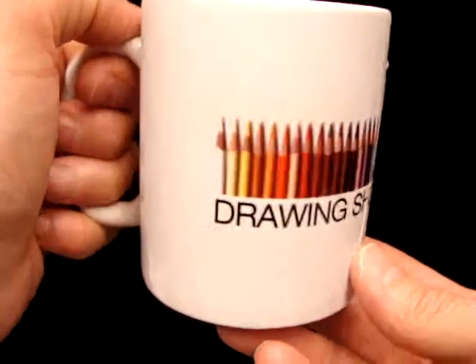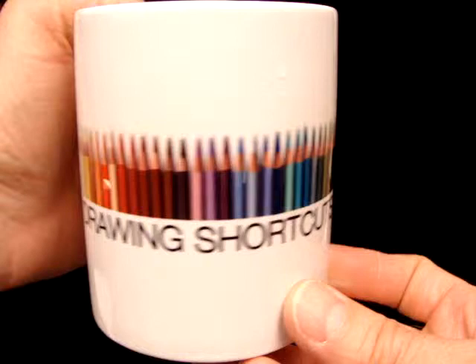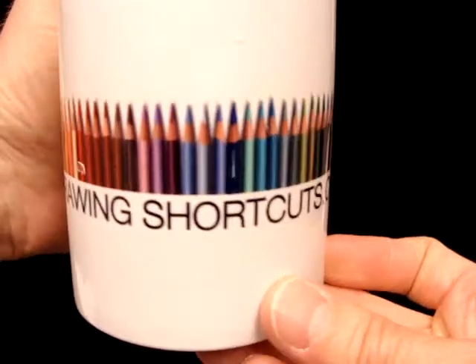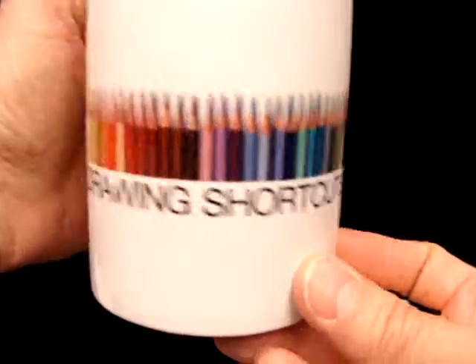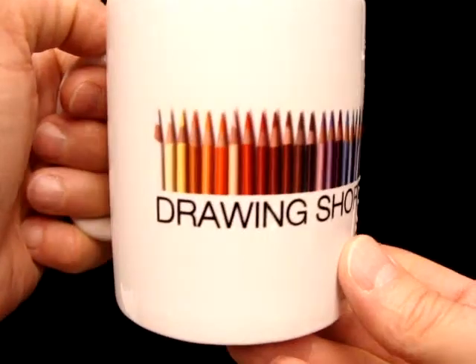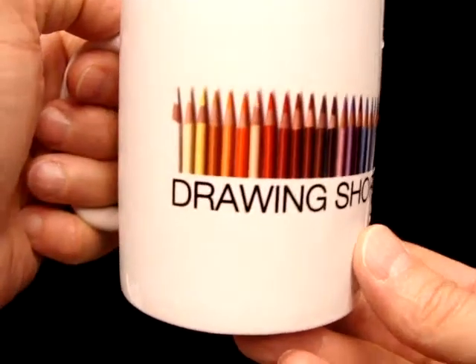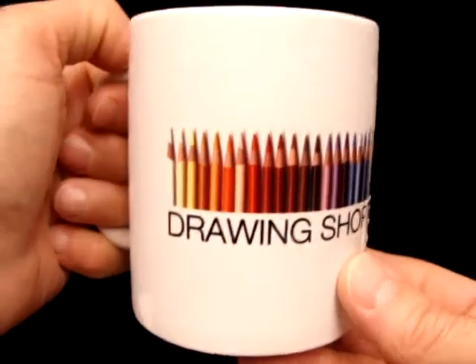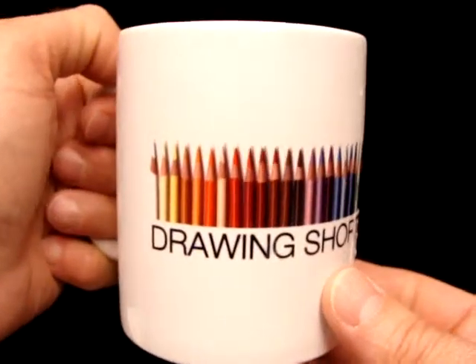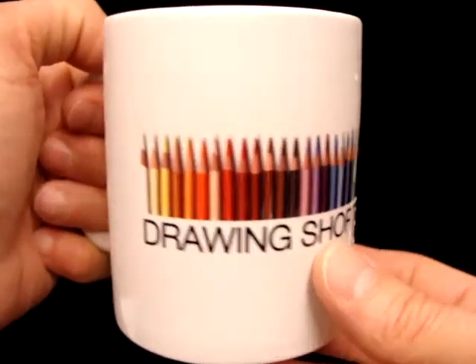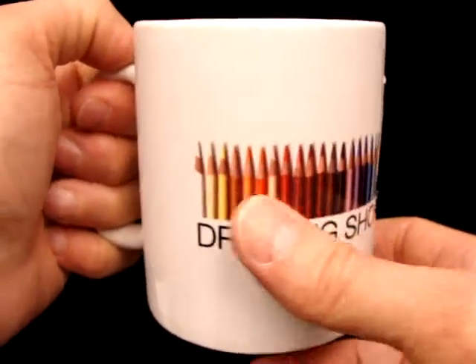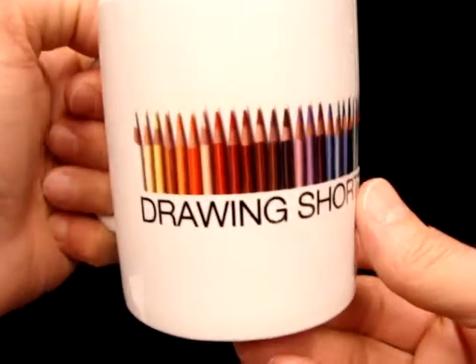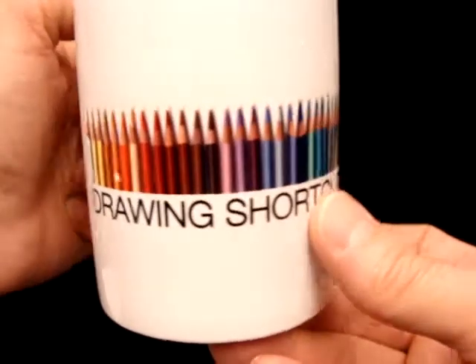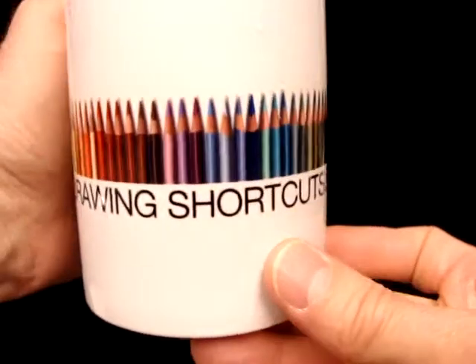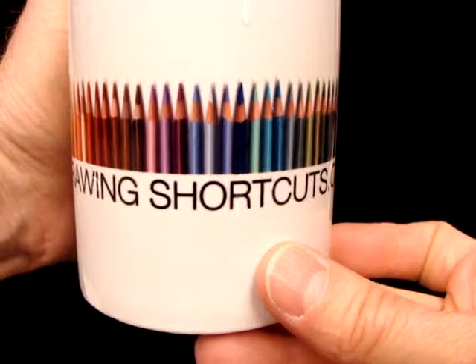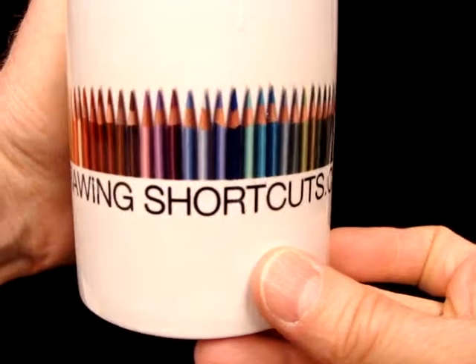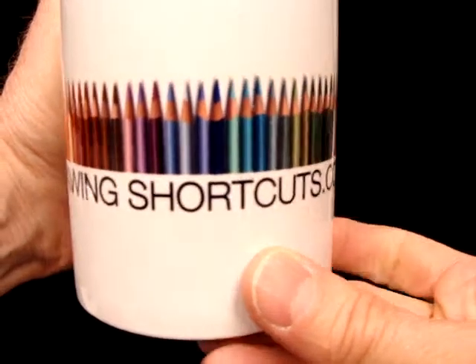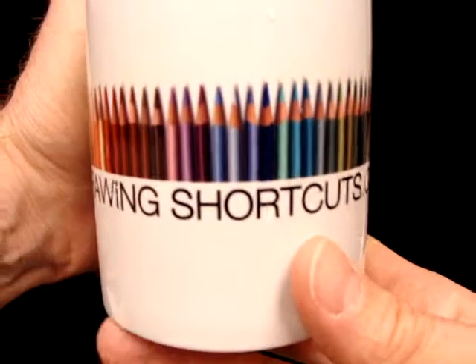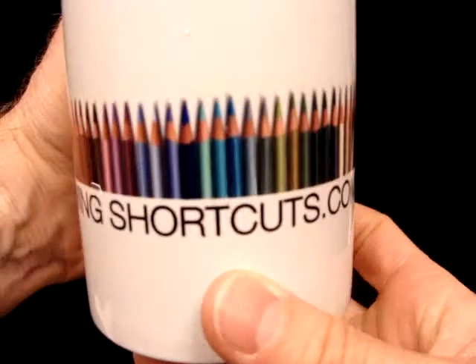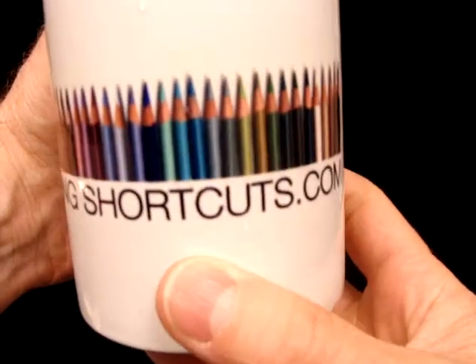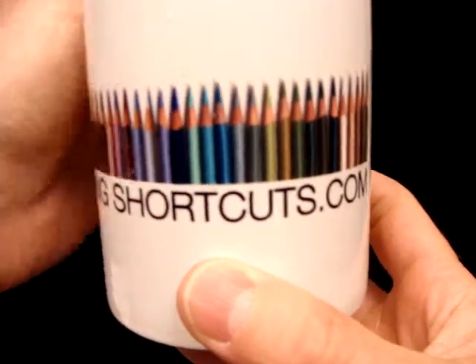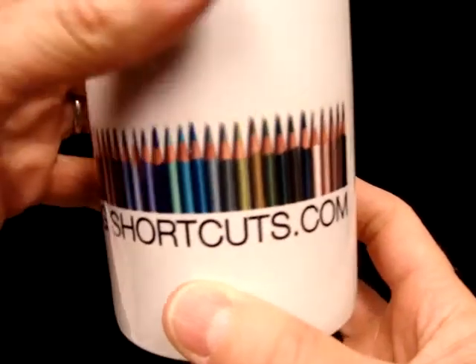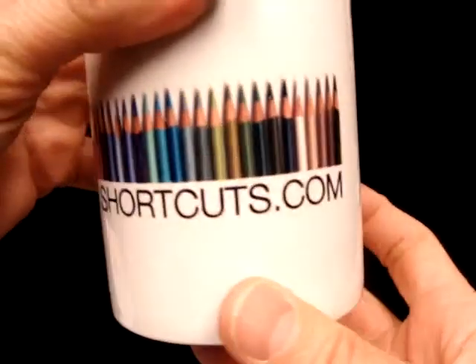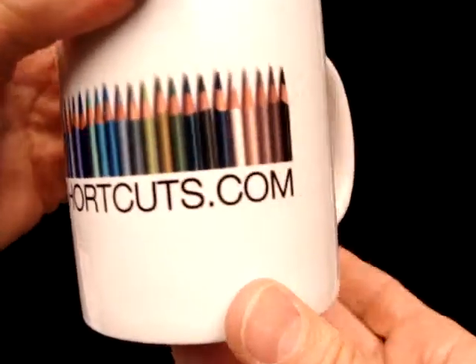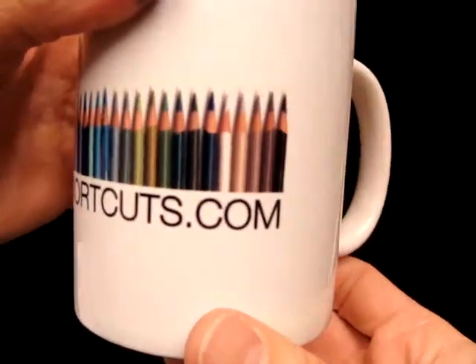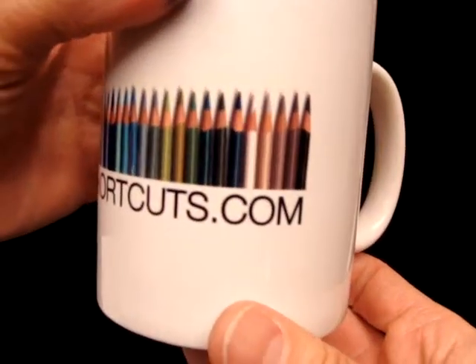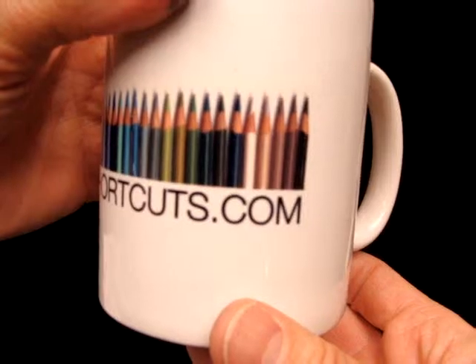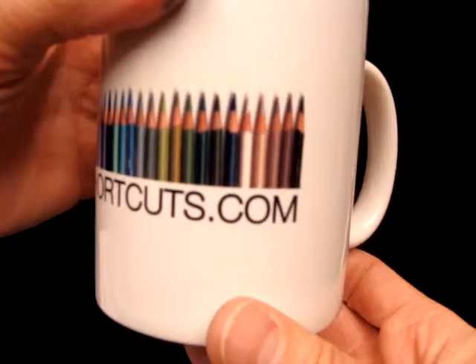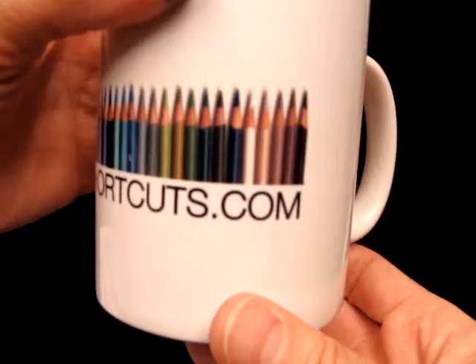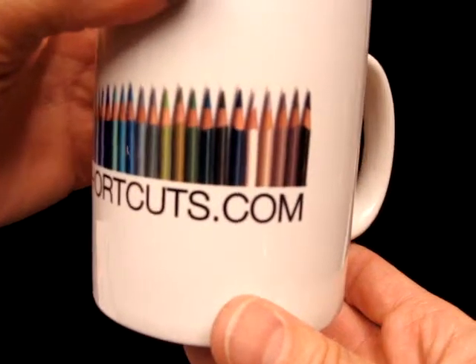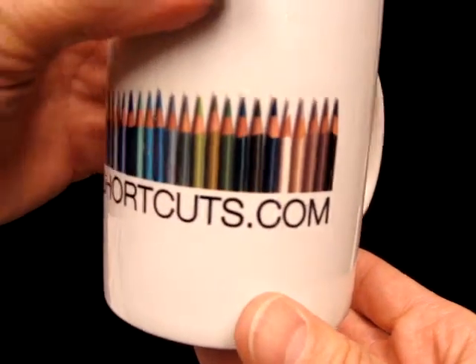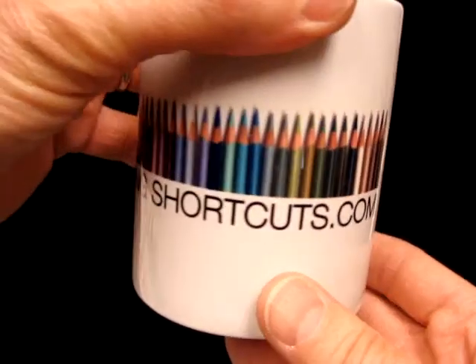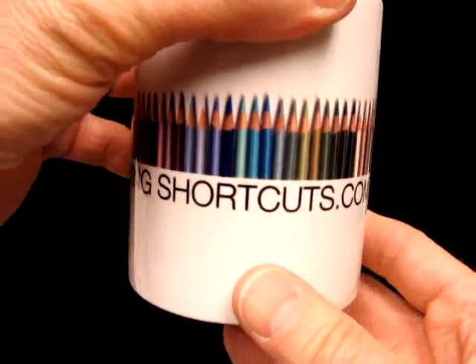I had DrawingShortcuts.com and a beautiful JPEG of all of these different colored pencils that I use. There are 36 Prismacolored pencils. I have them all listed. These are the ones I use in my workshops, and they're on my website.